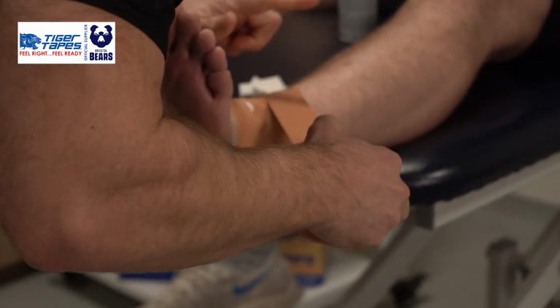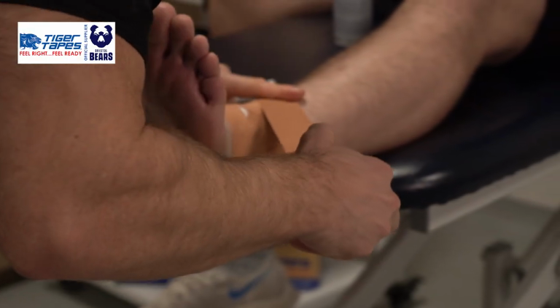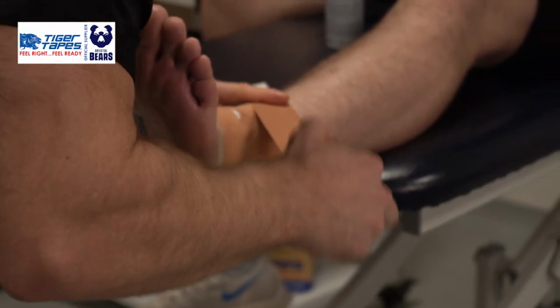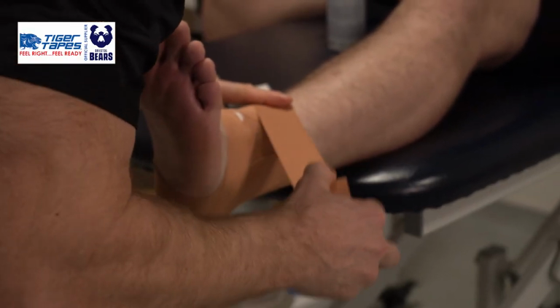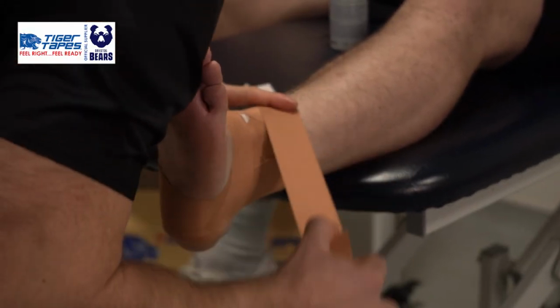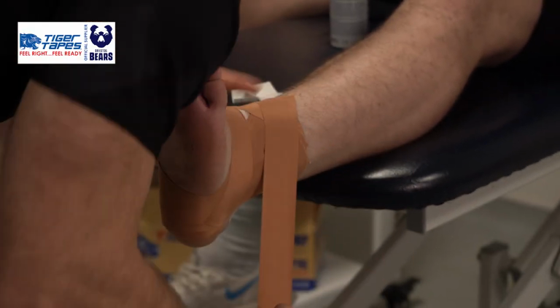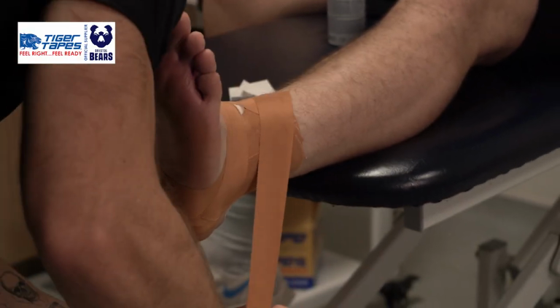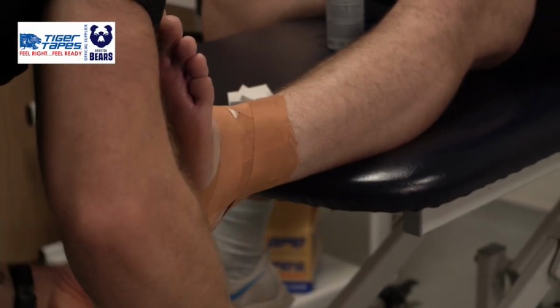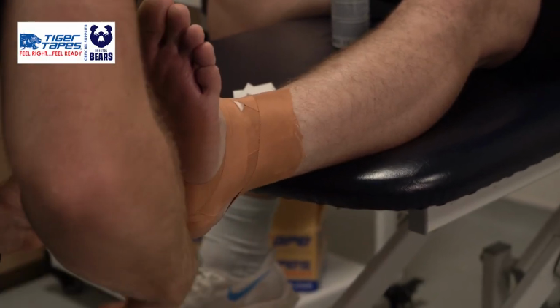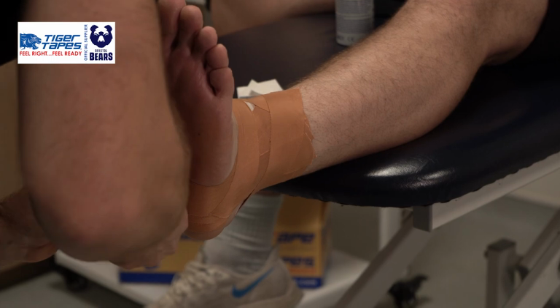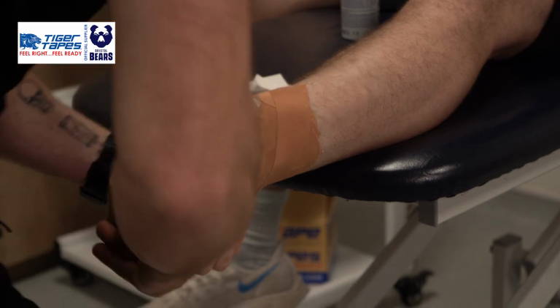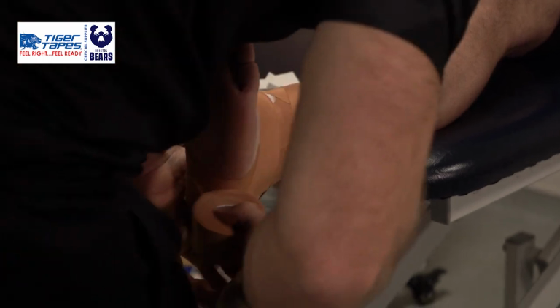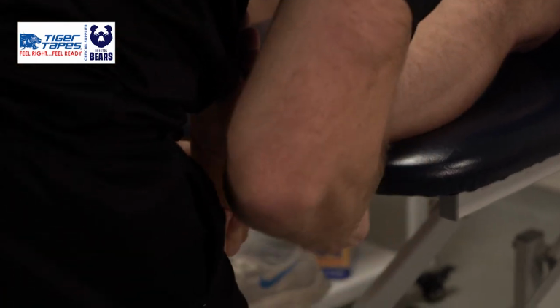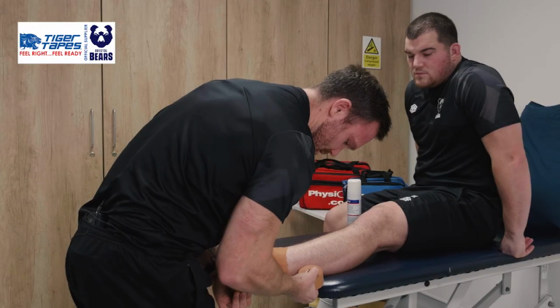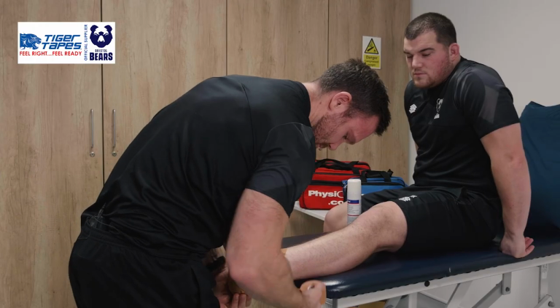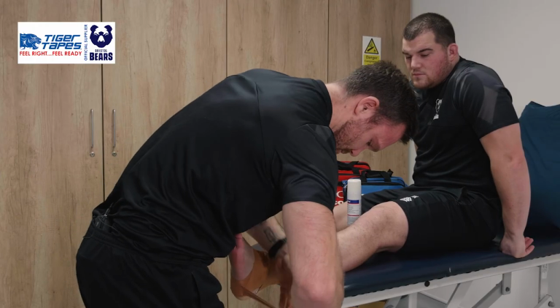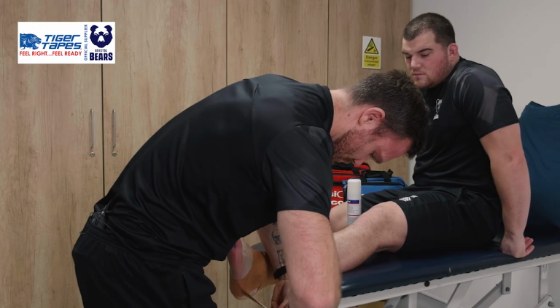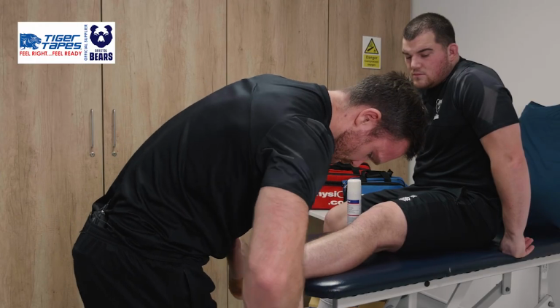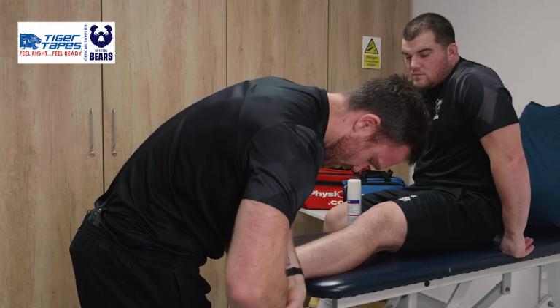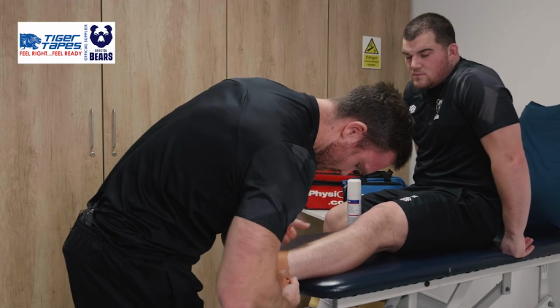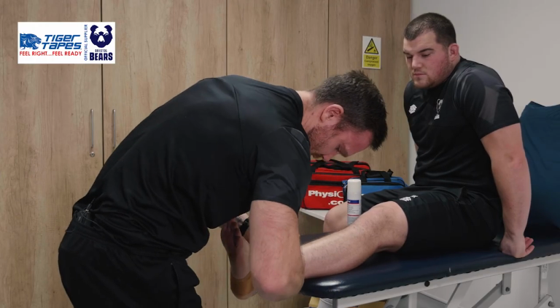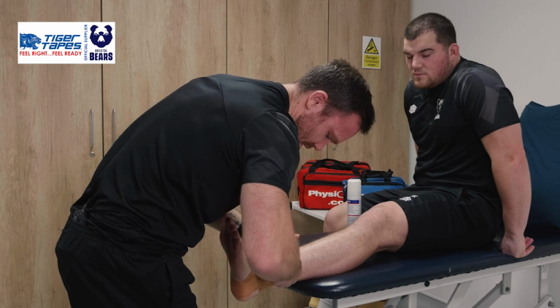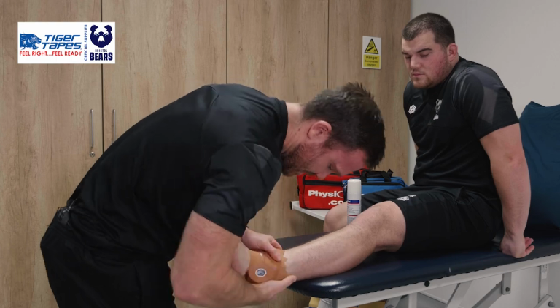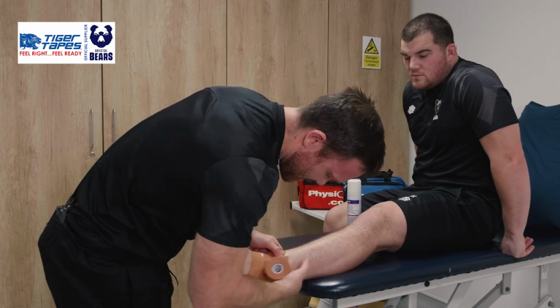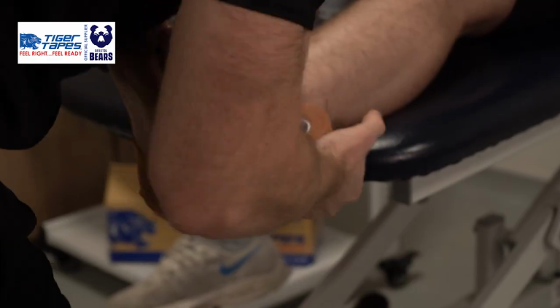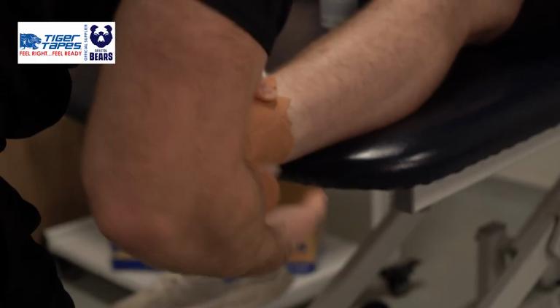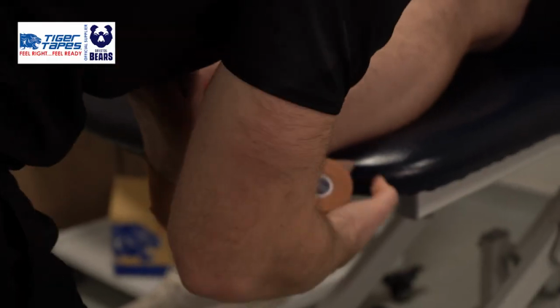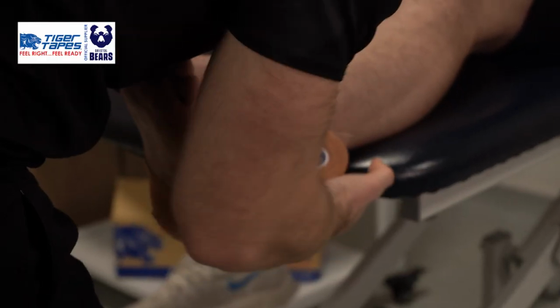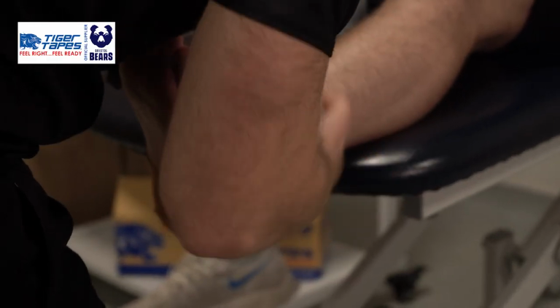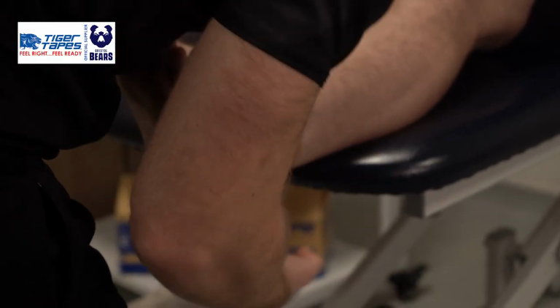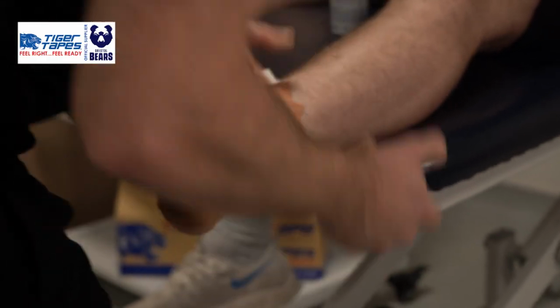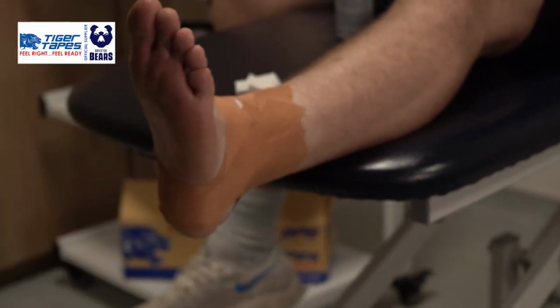Starting from the centre of the ankle, coming around the back of the calcaneus, locking all those bits of tape in, and then finishing across that lateral aspect. So now that lateral aspect of the ankle that we're concerned about is all nicely locked in.